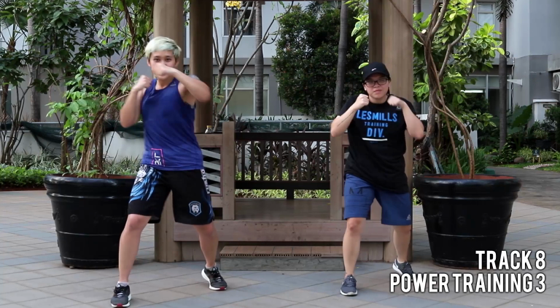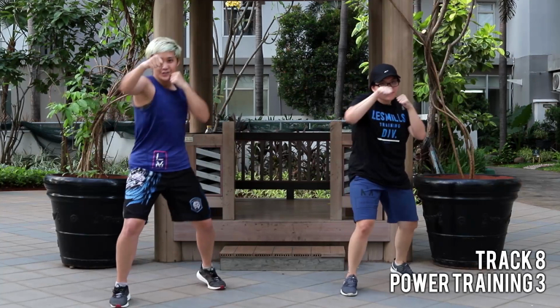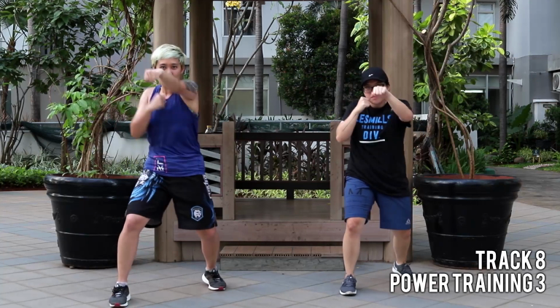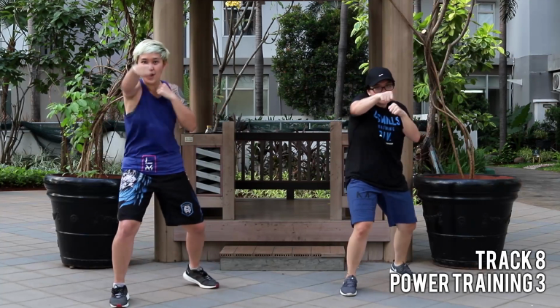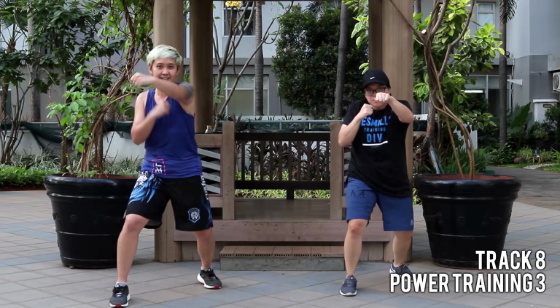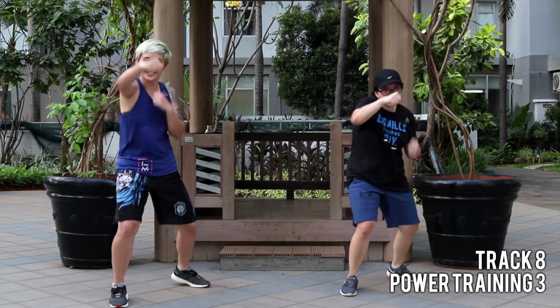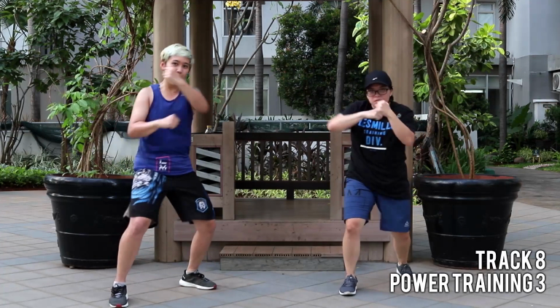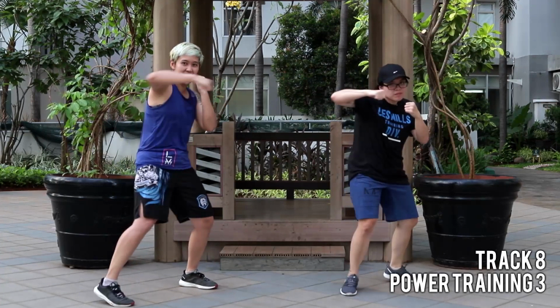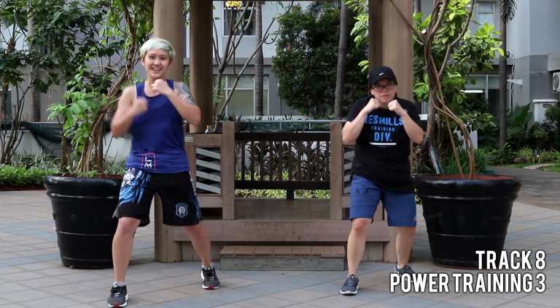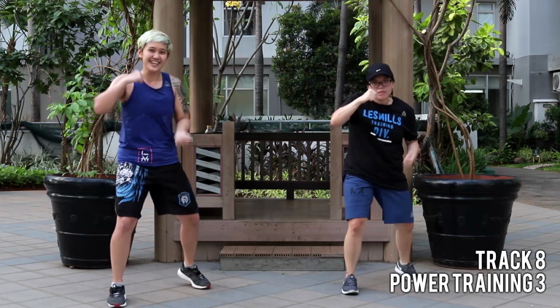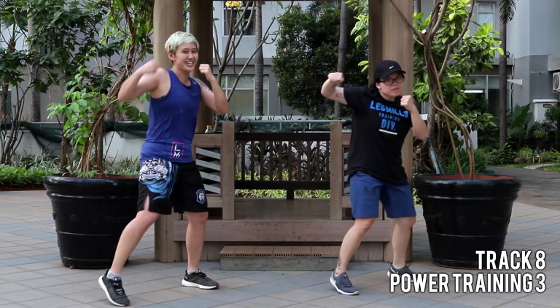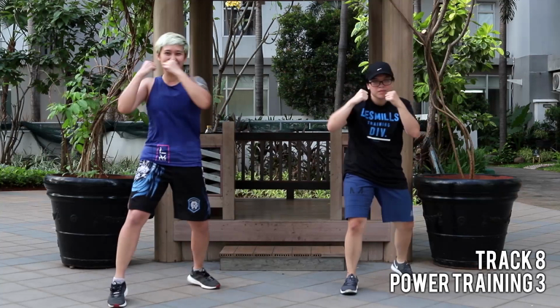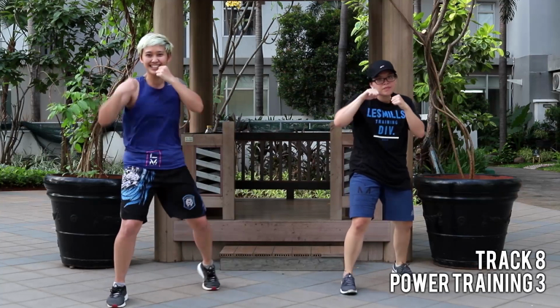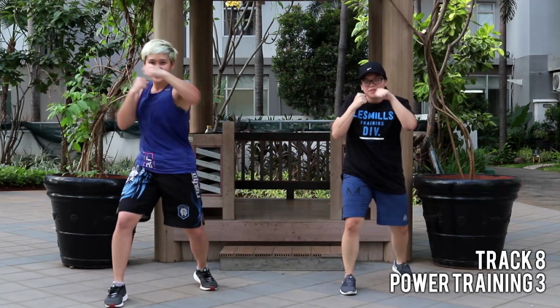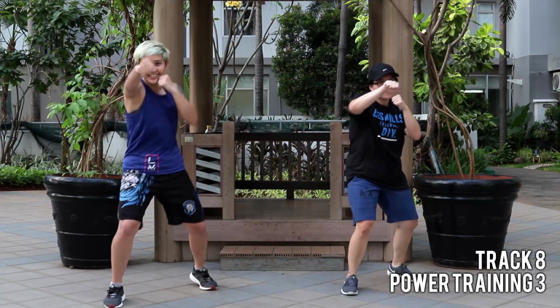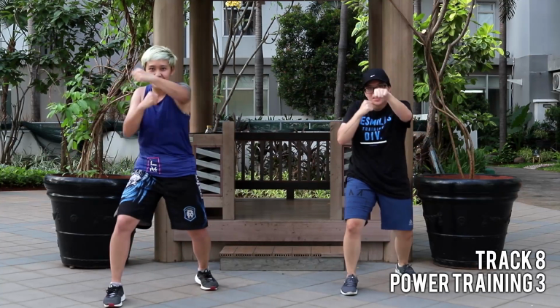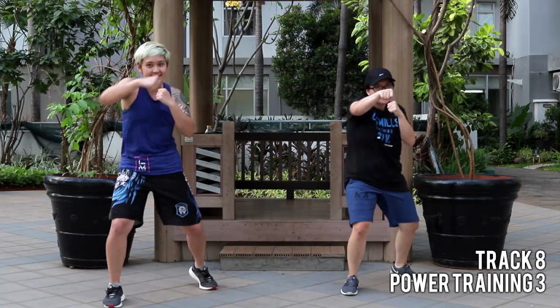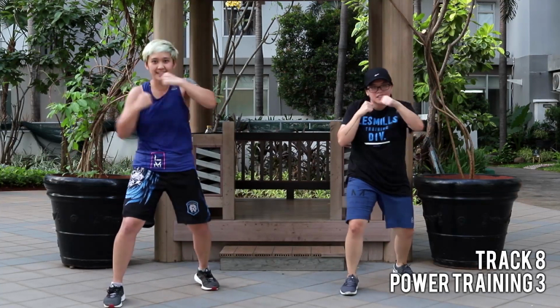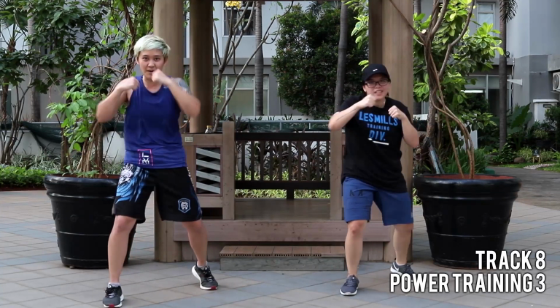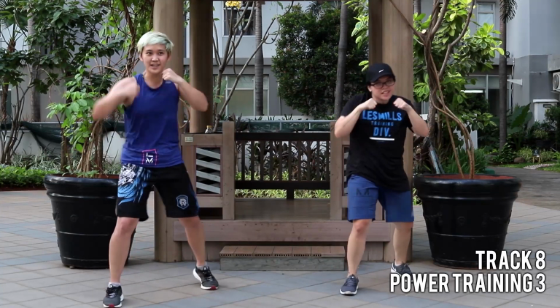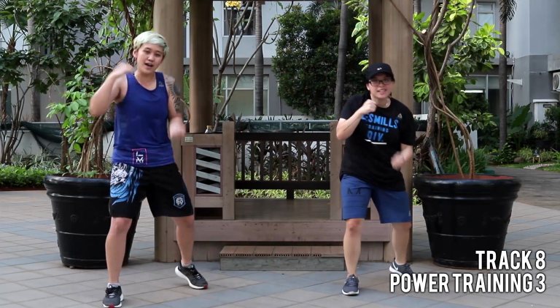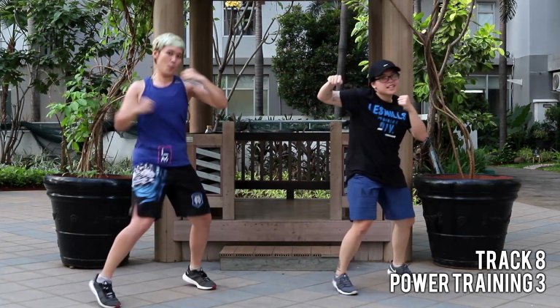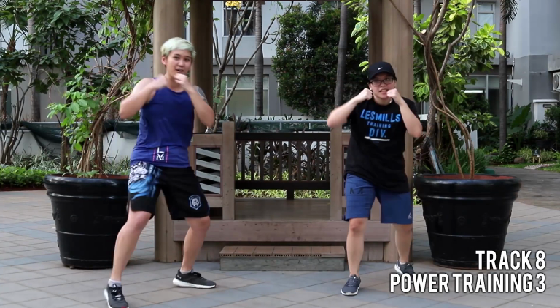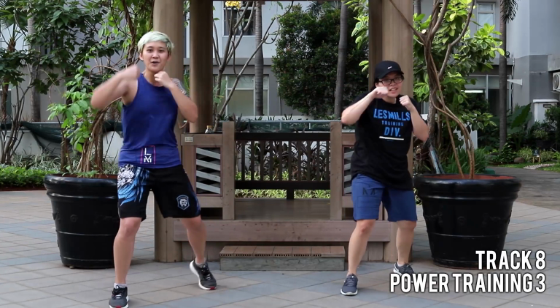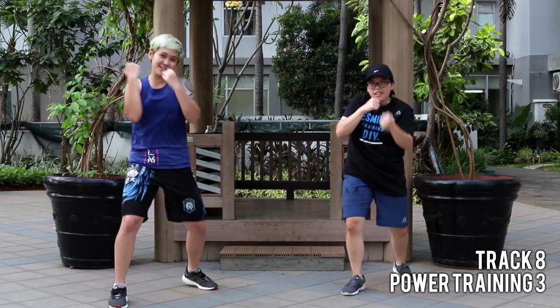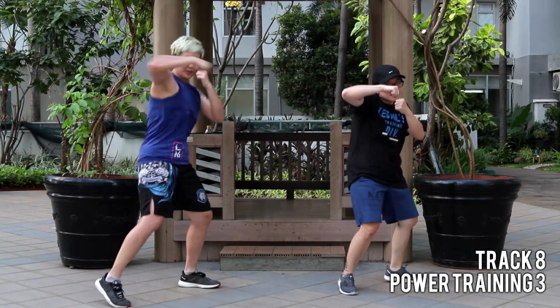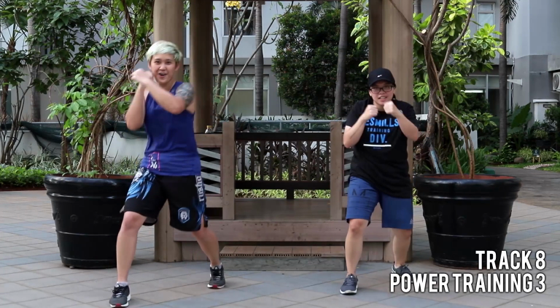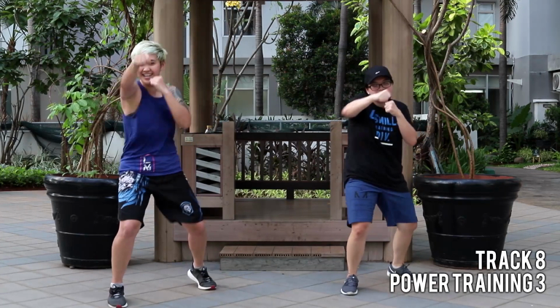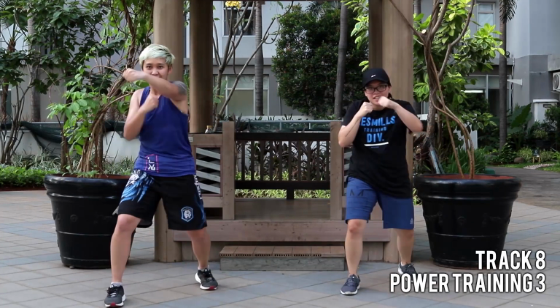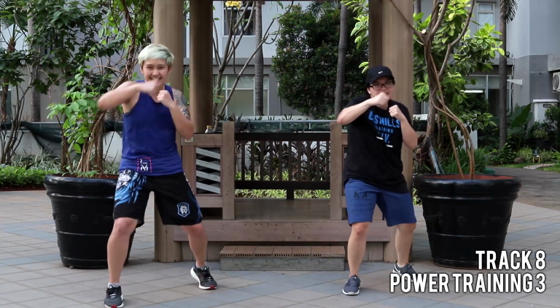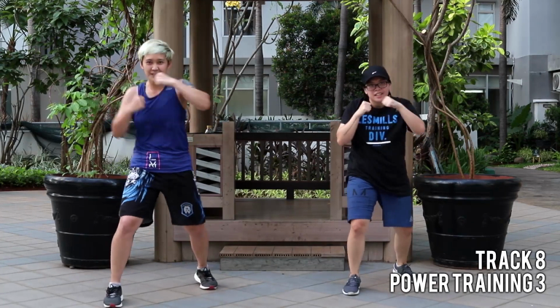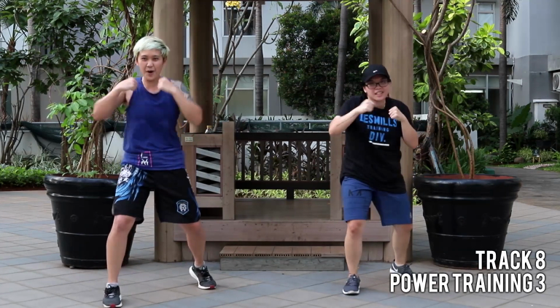One more time. One more time — you got it. Come on! One, two. Power. One, two. Go! Woo — two.